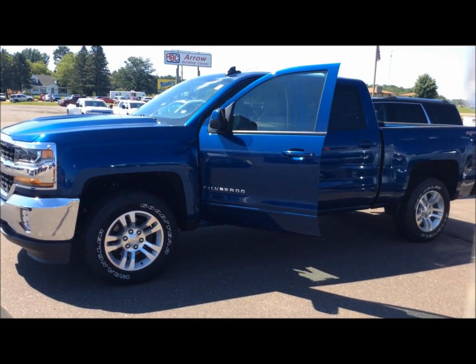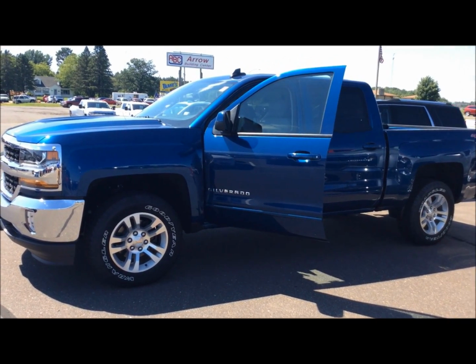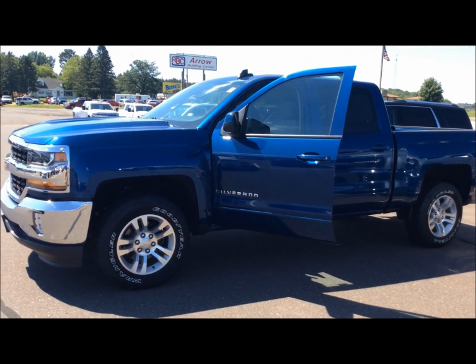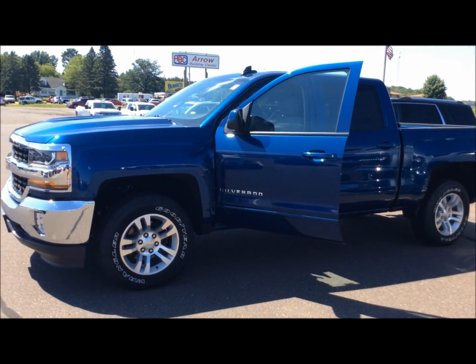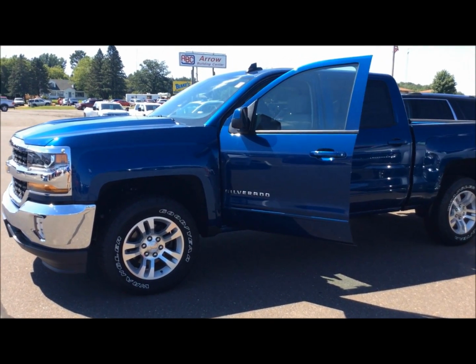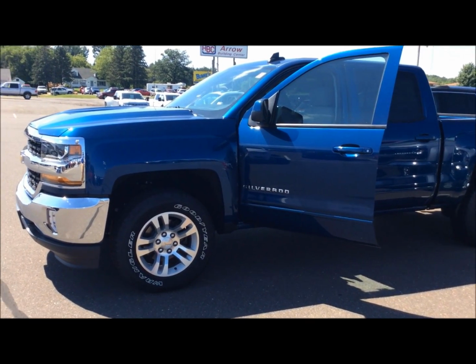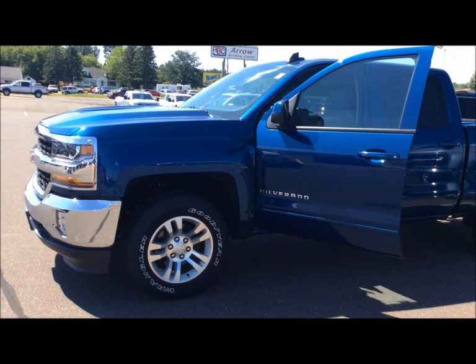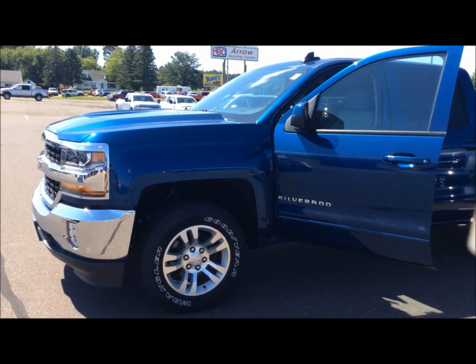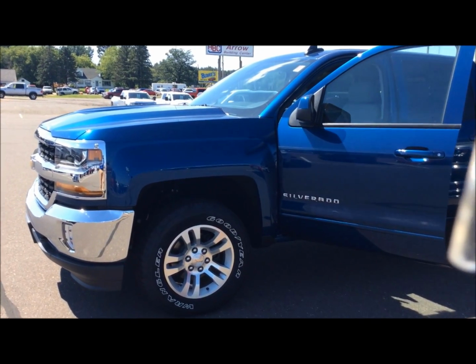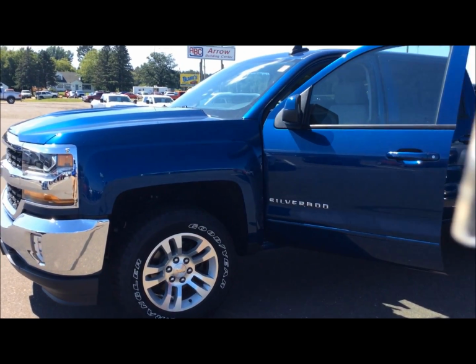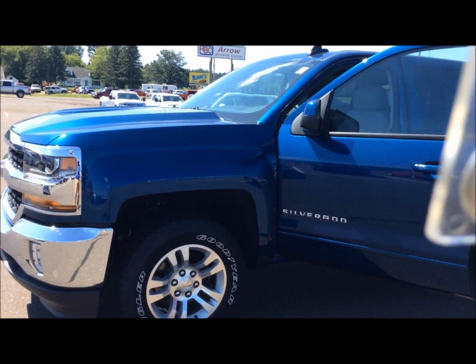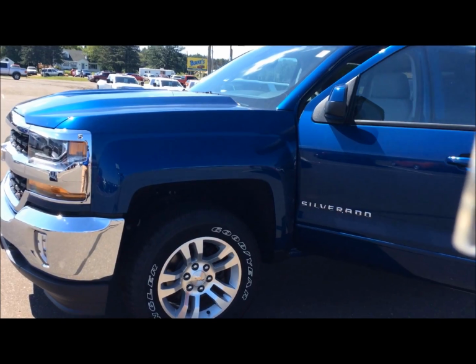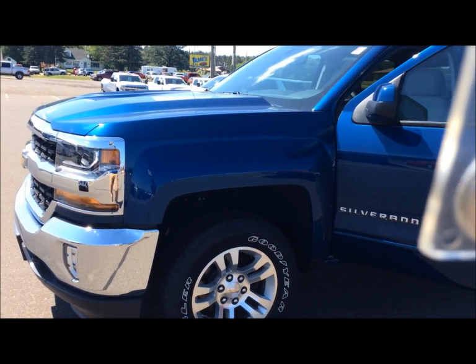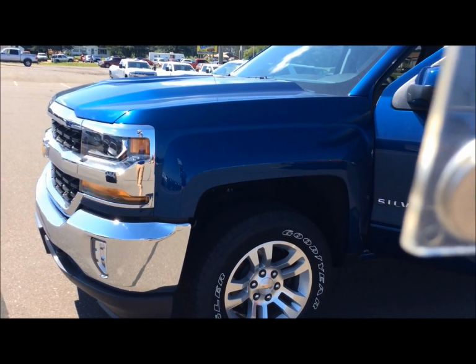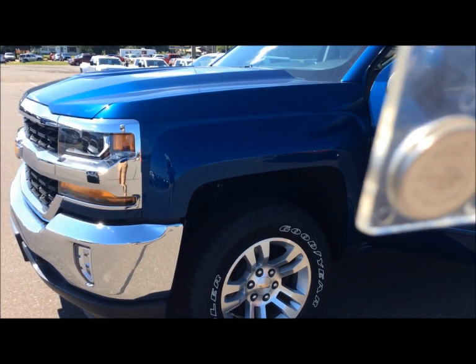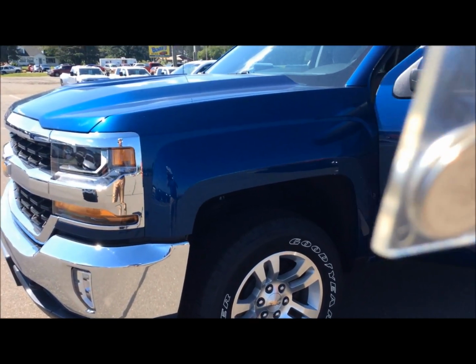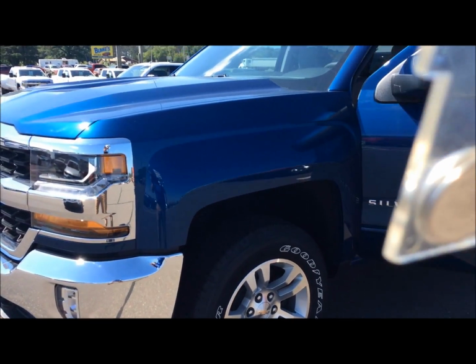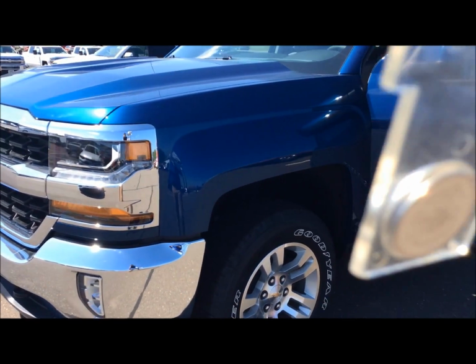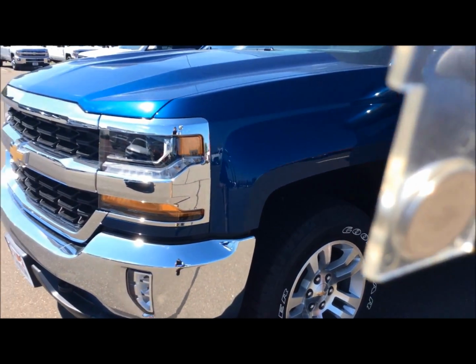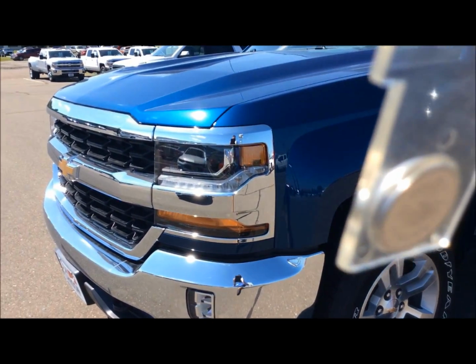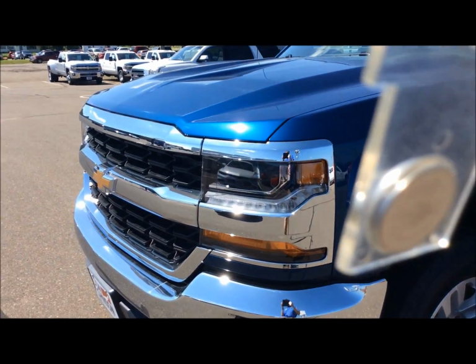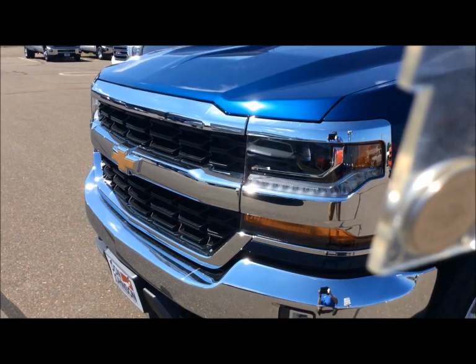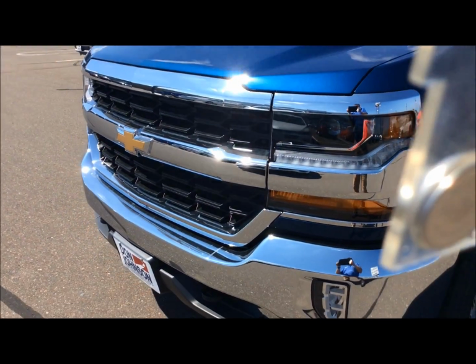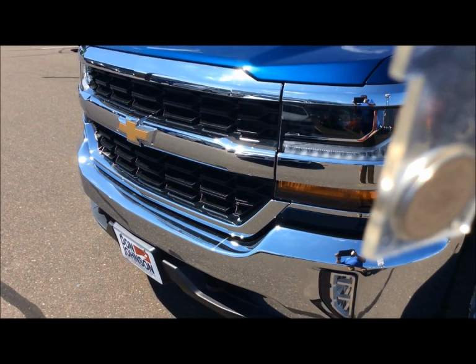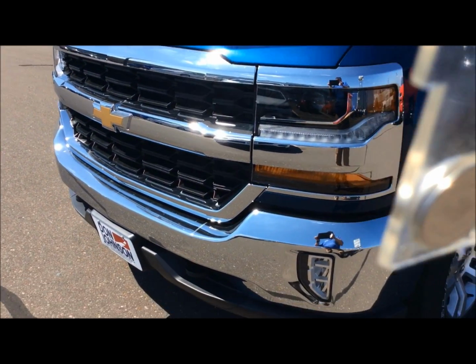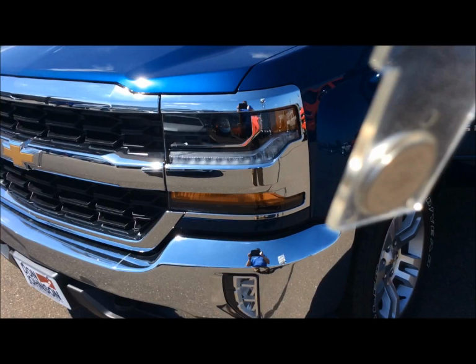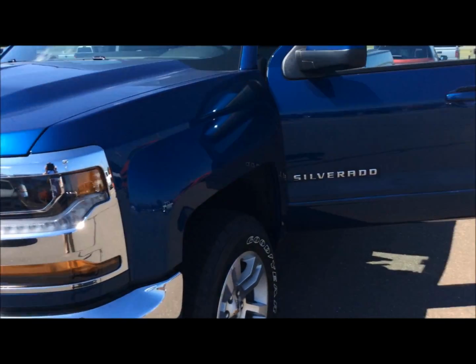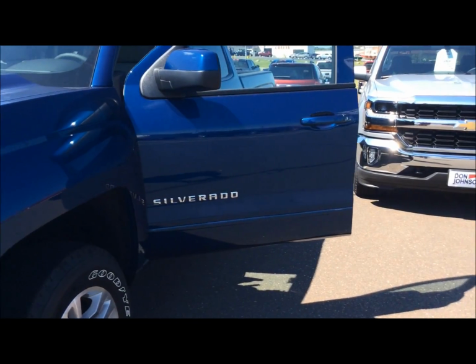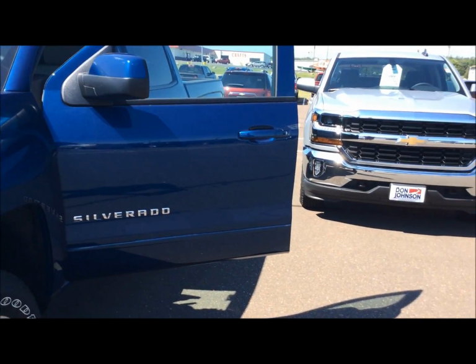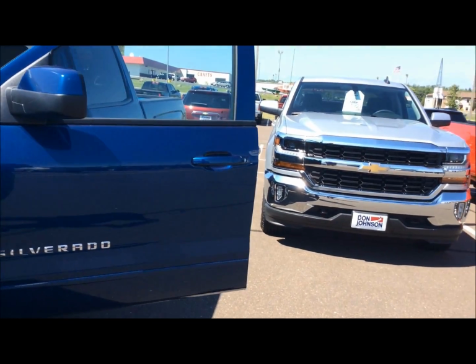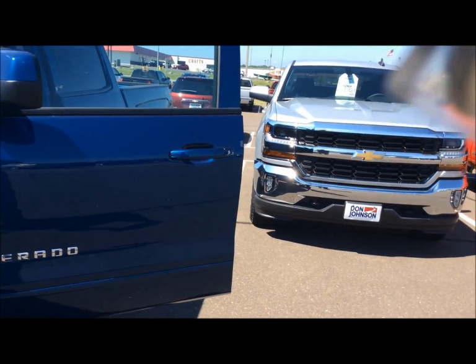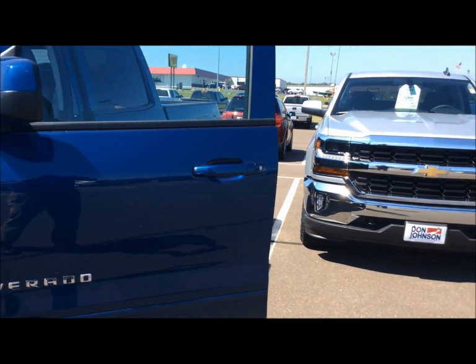Hey everybody, George with Don Johnson Motors. I want to tell you about this 2016 blue LT Silverado crew cab that we got with a chrome bumper on it, fog lamps. It's the All-Star edition truck.